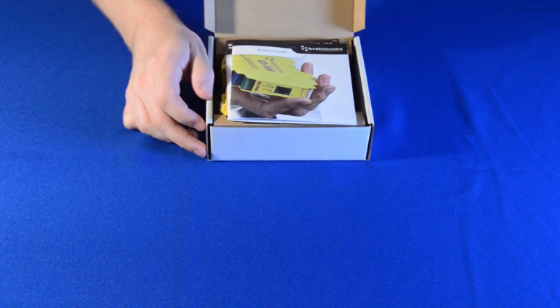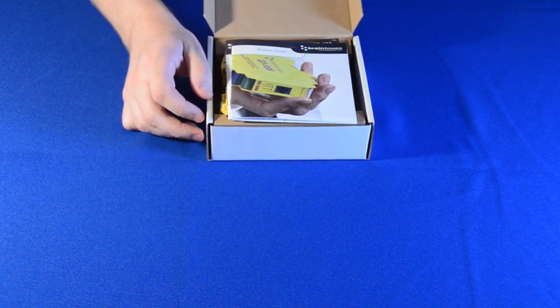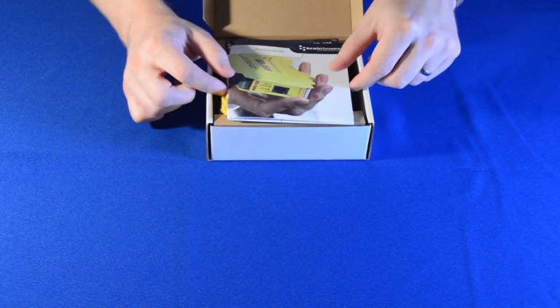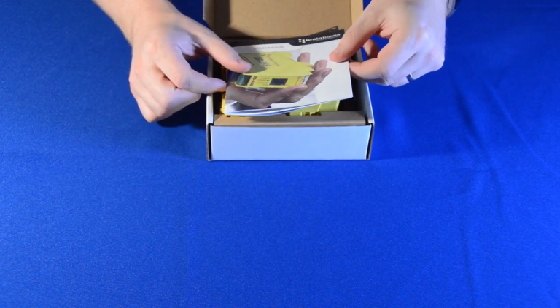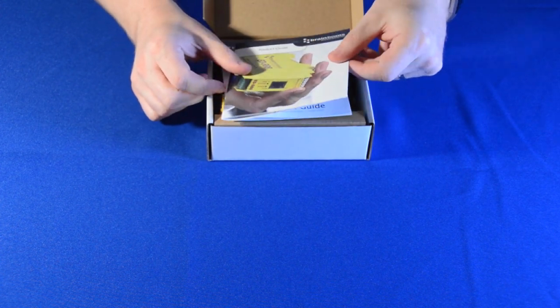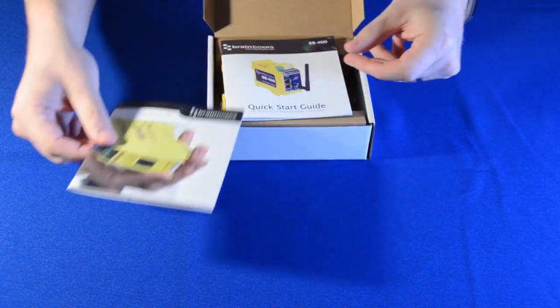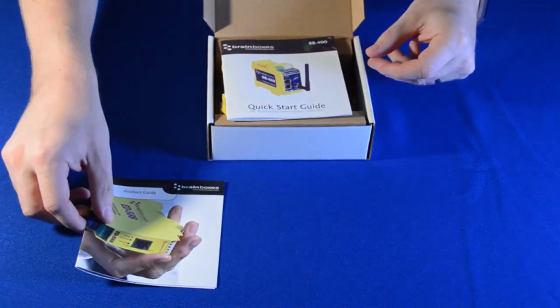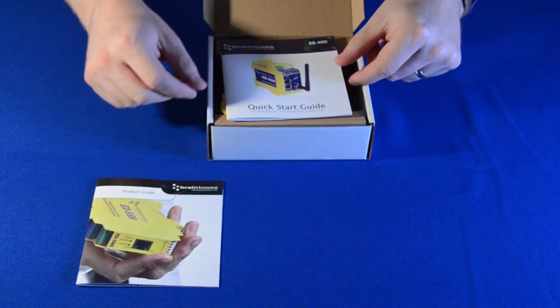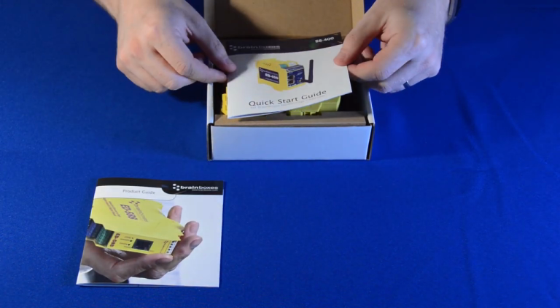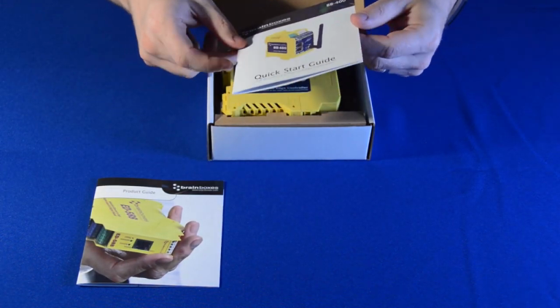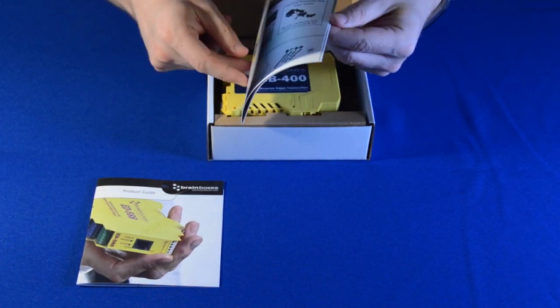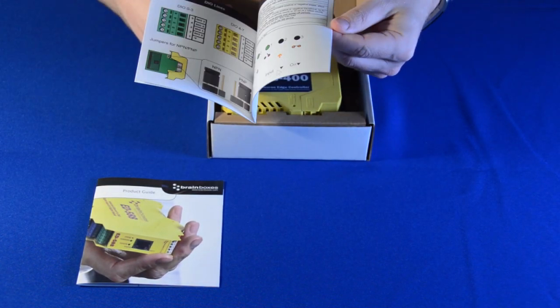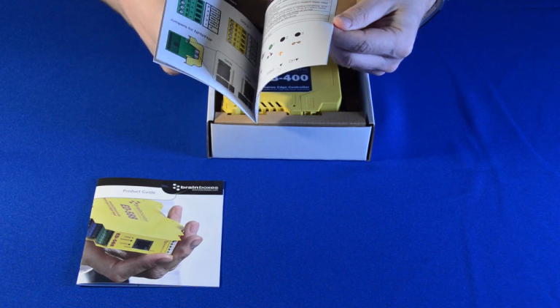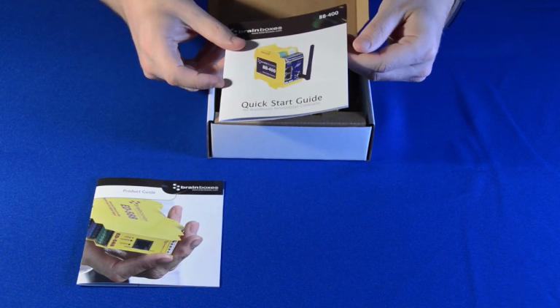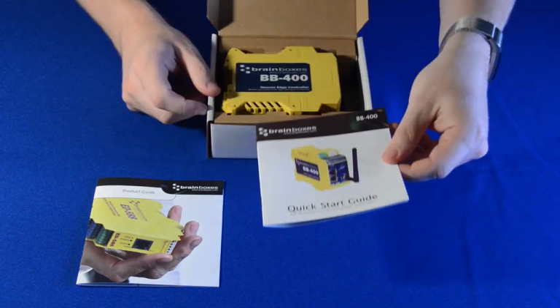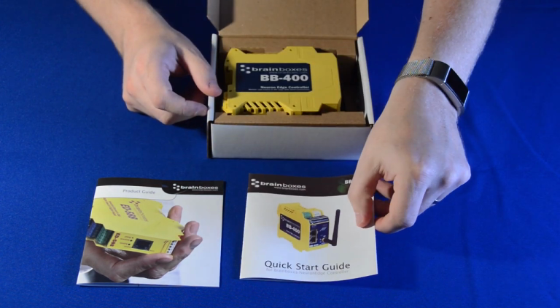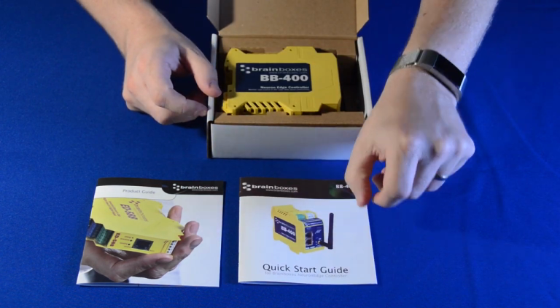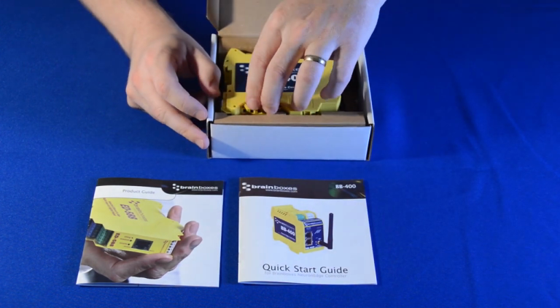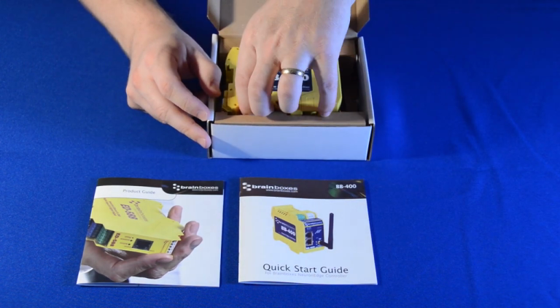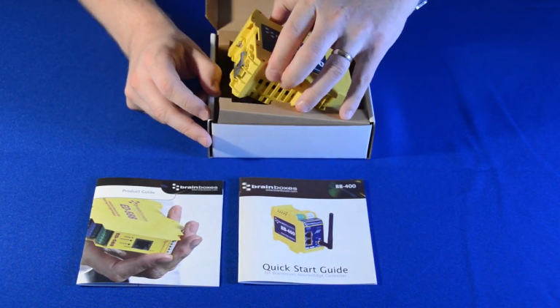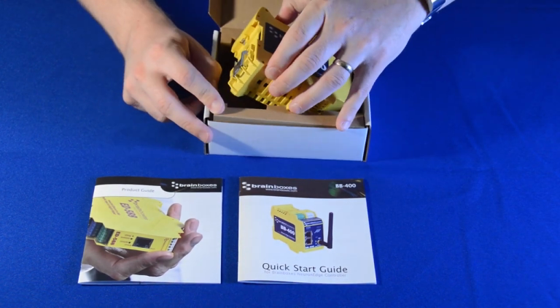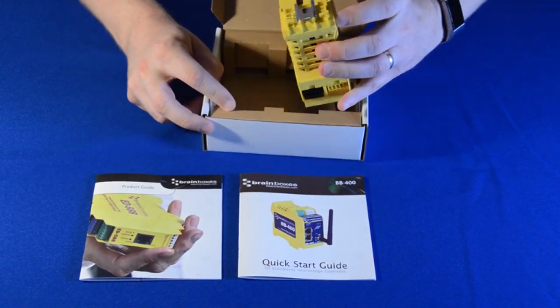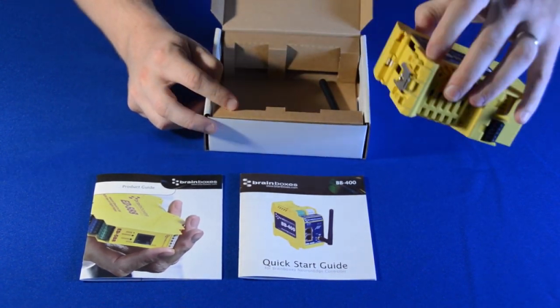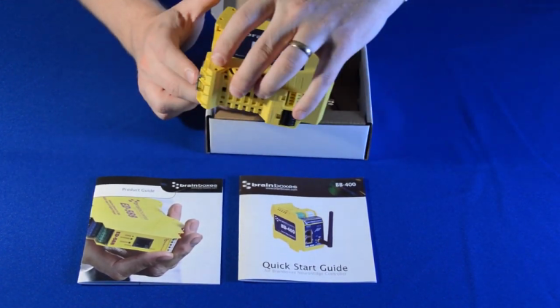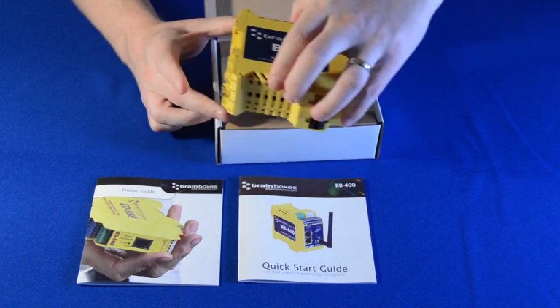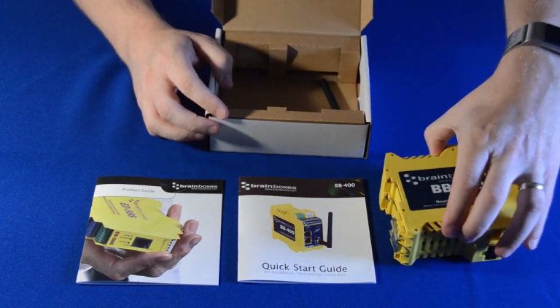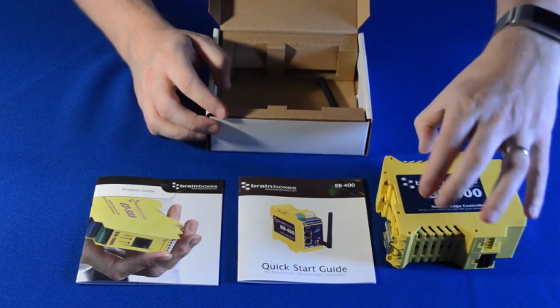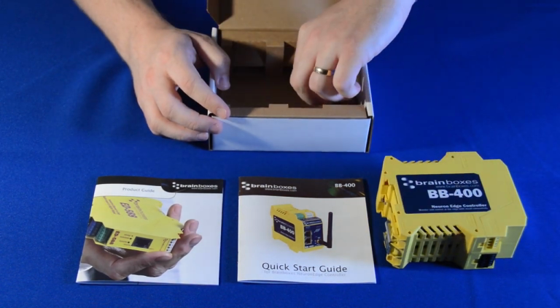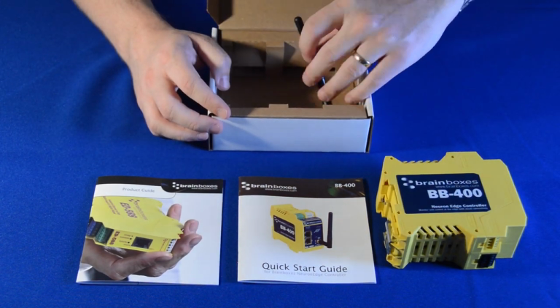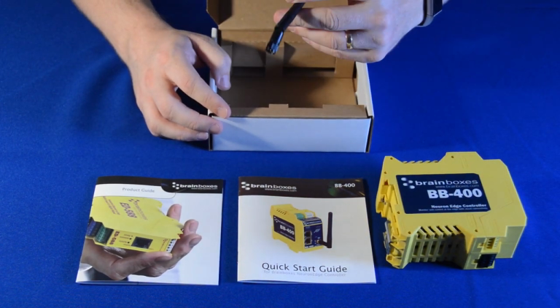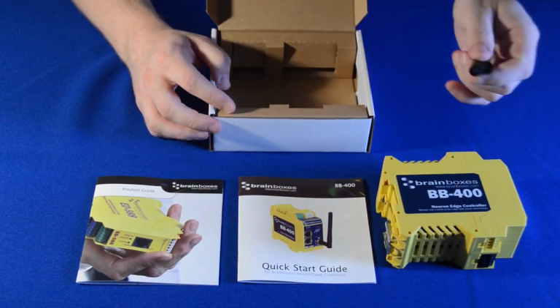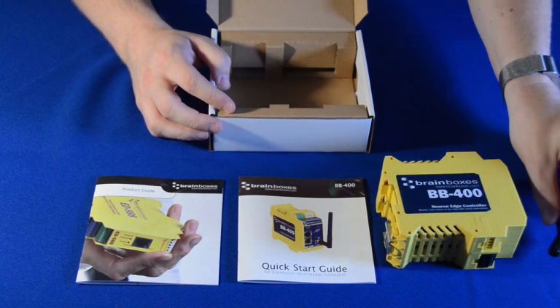In the box you'll find our product summary guide, a quick start guide, the BB400 Neuron Edge controller and a Wi-Fi antenna.